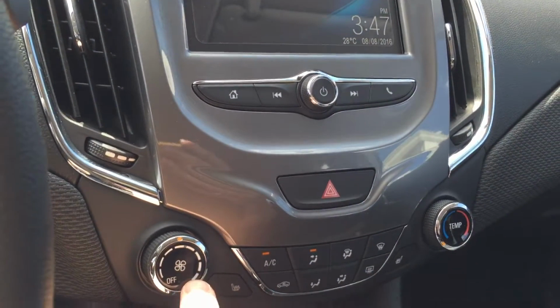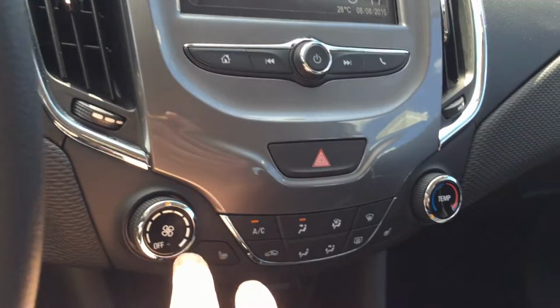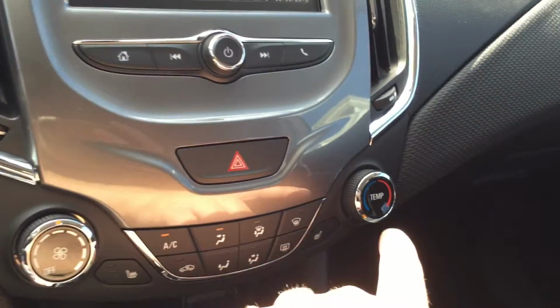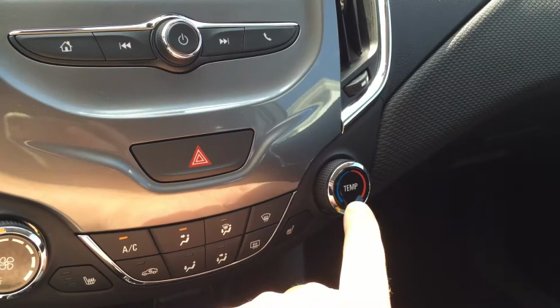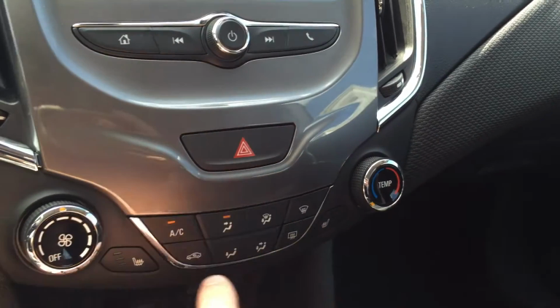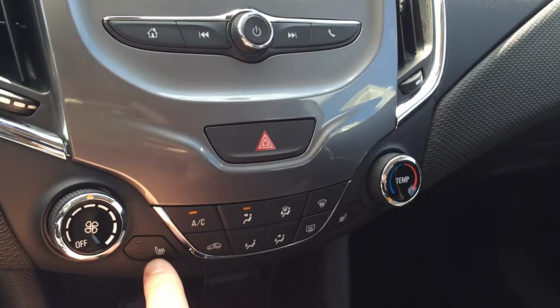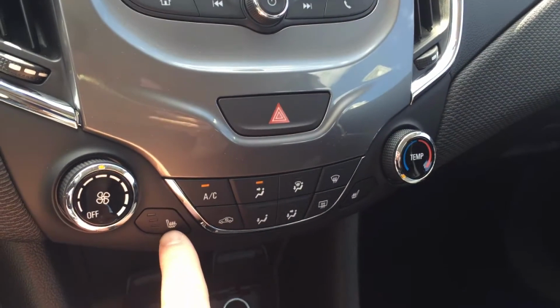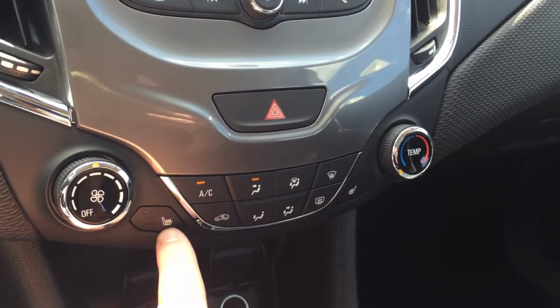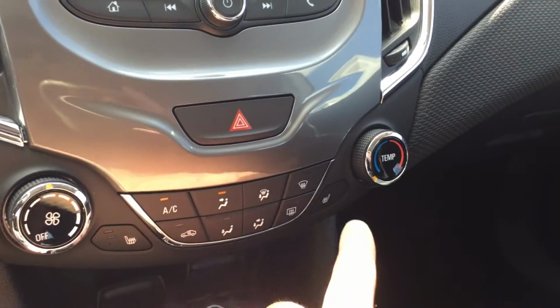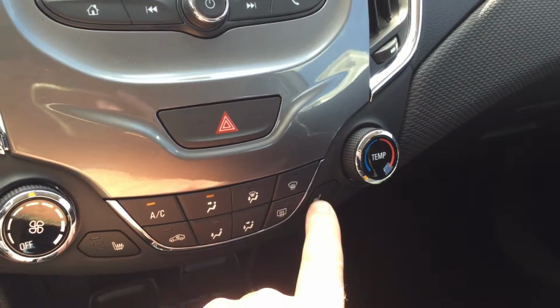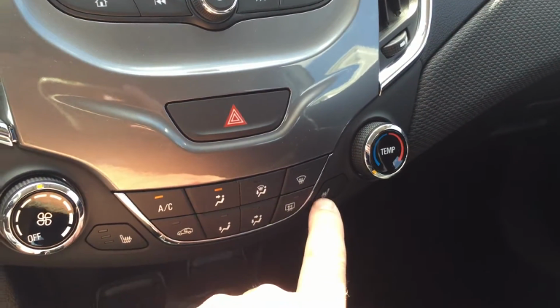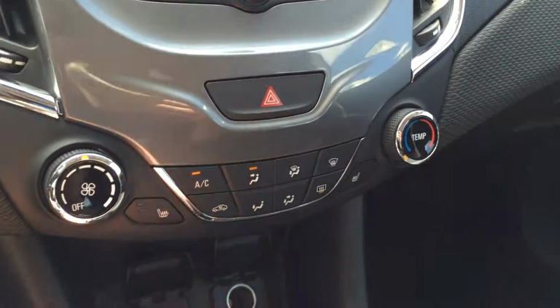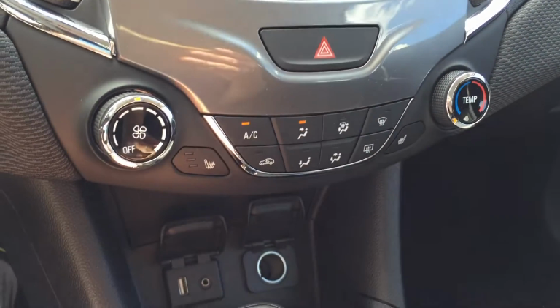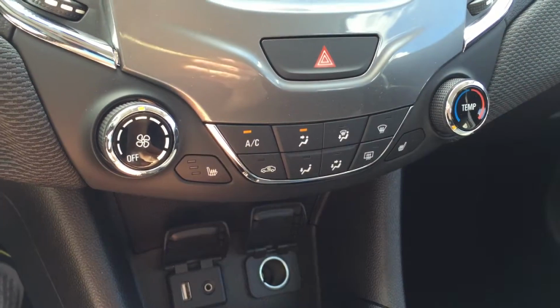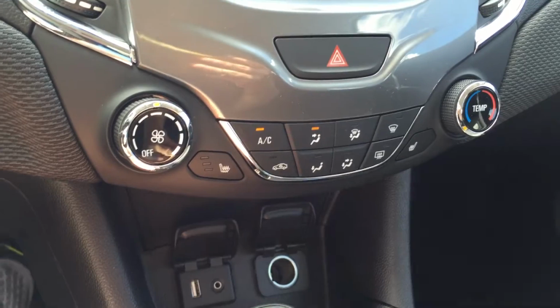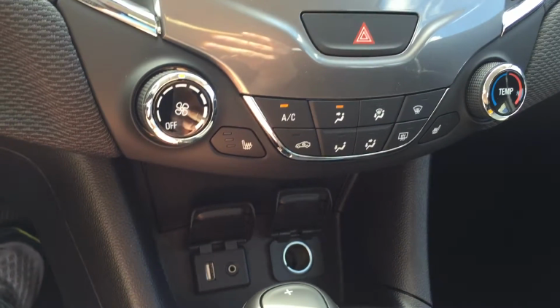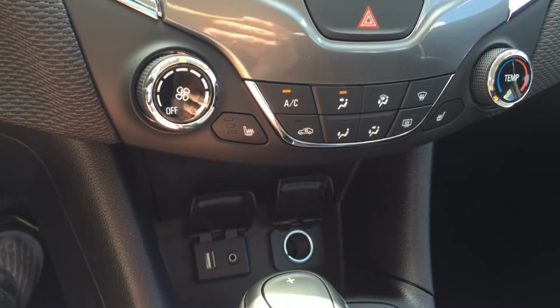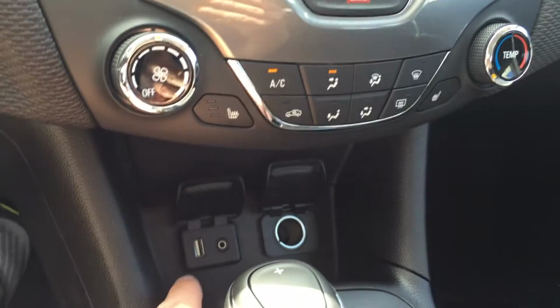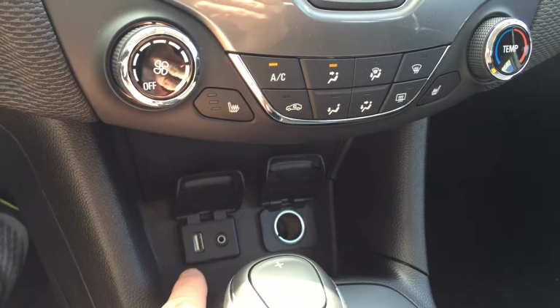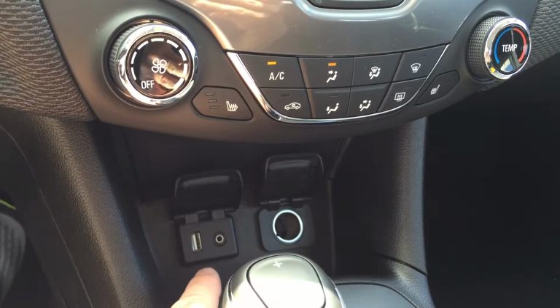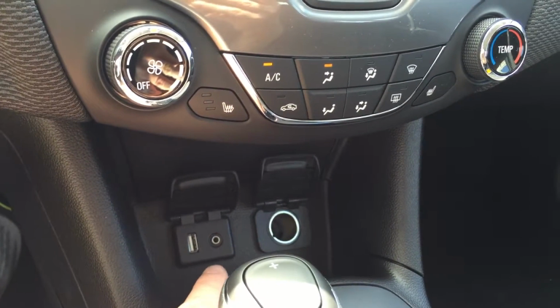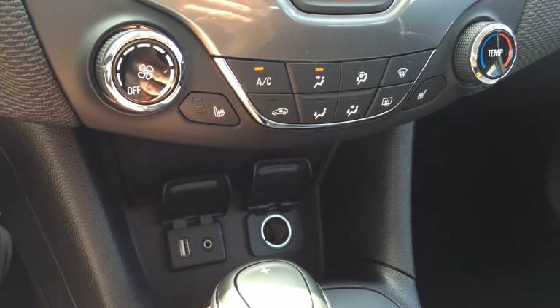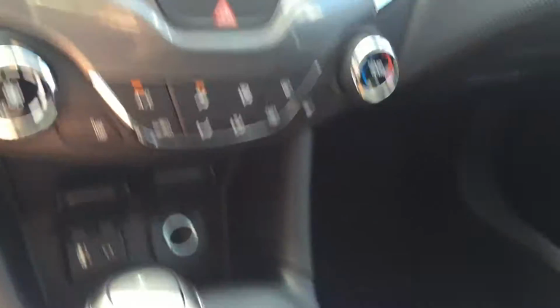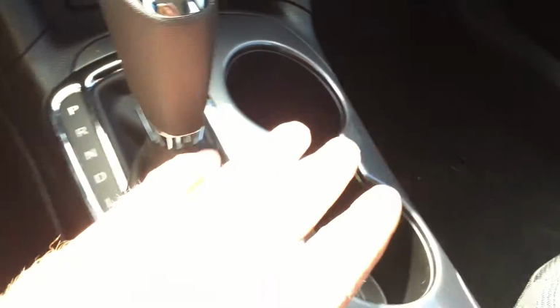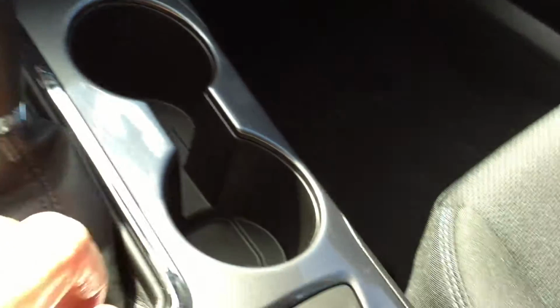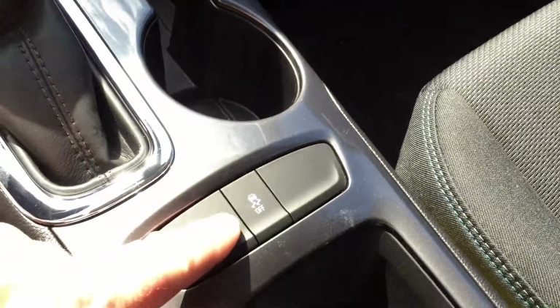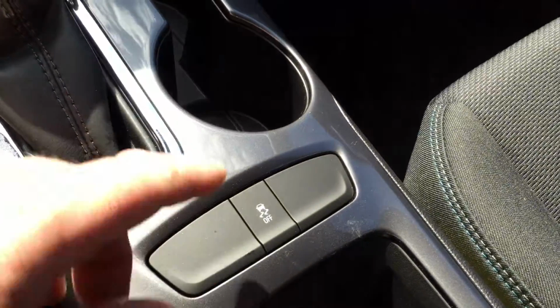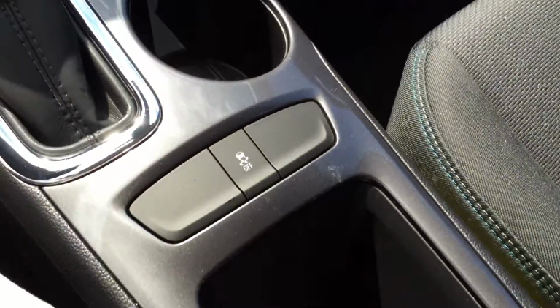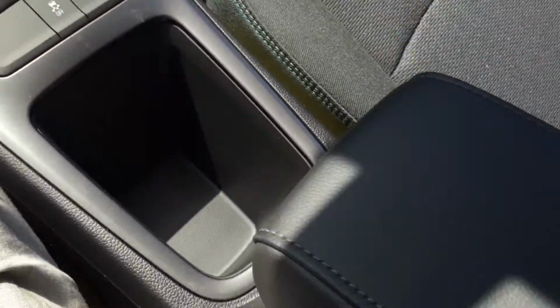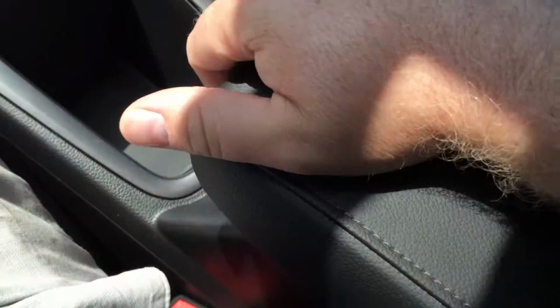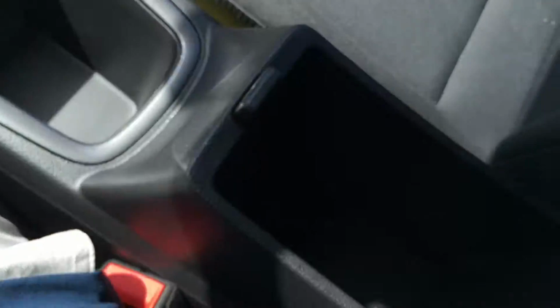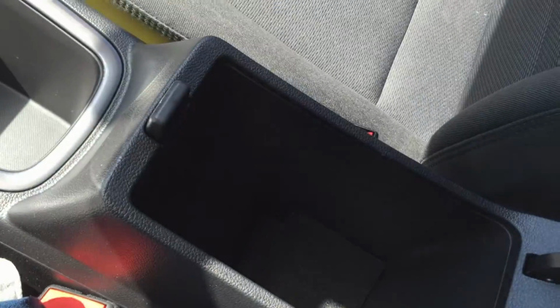Fan speed operation, temperature control, and heated seats for the driver as well as the passenger — you'll really appreciate that in the cooler months. You do have a USB port, auxiliary audio input, auxiliary power, cupholders, and traction and stability control. Storage in the armrest here.